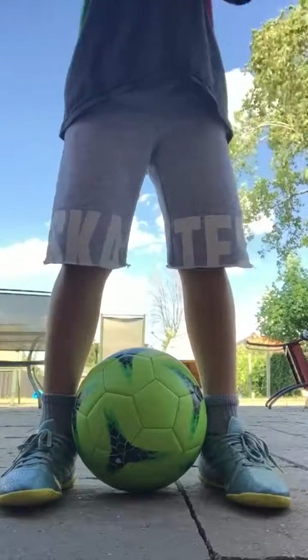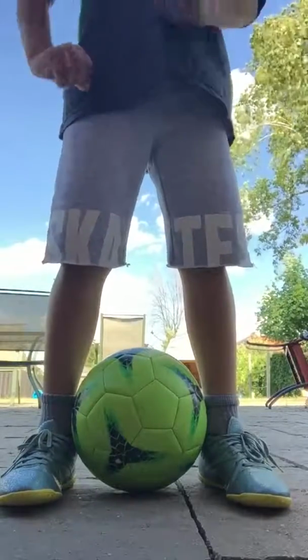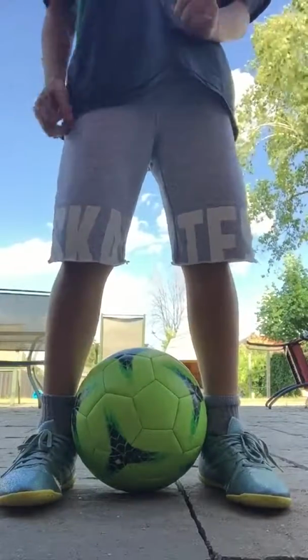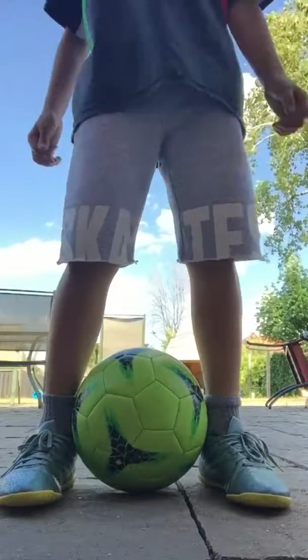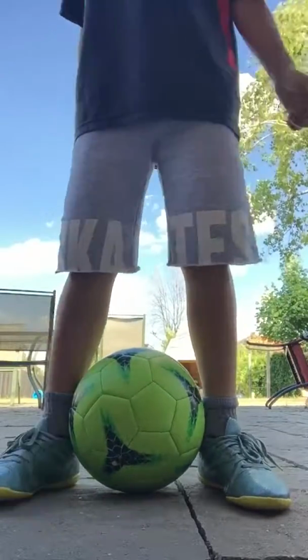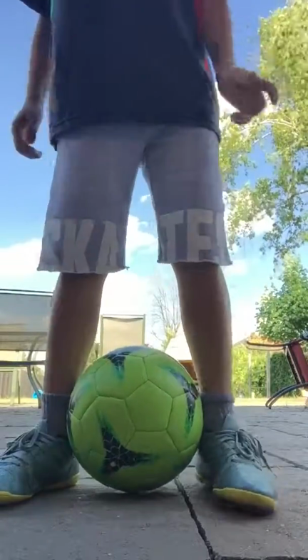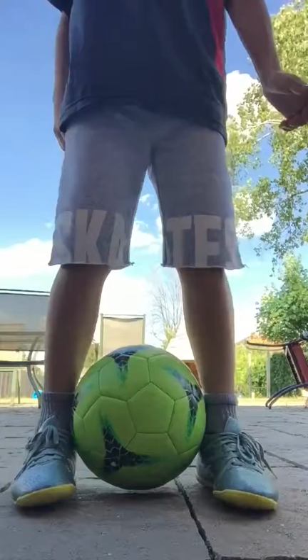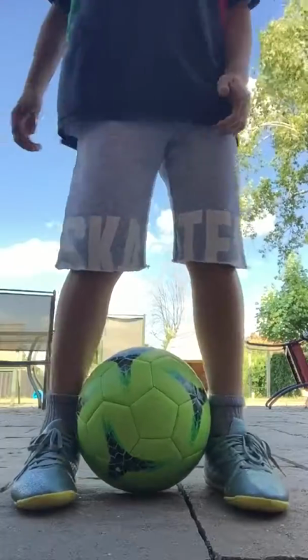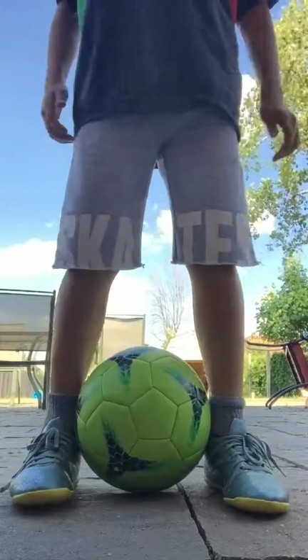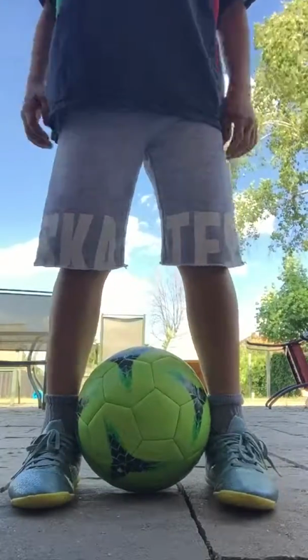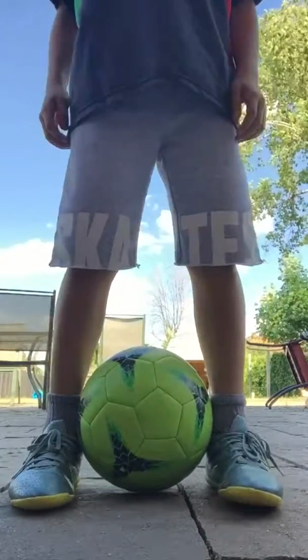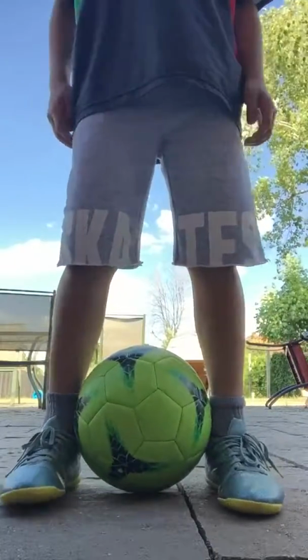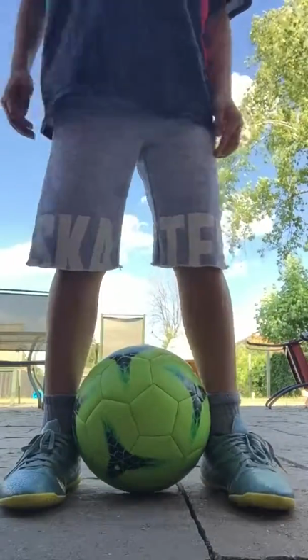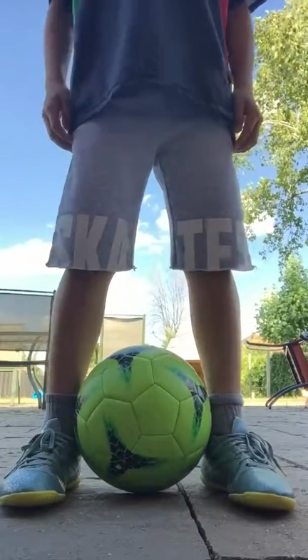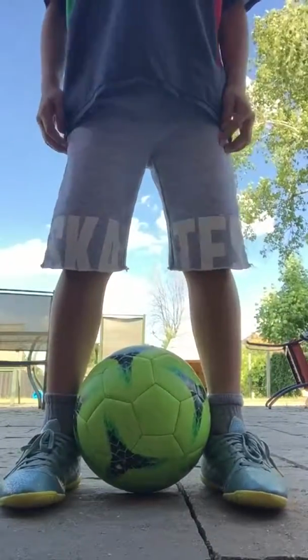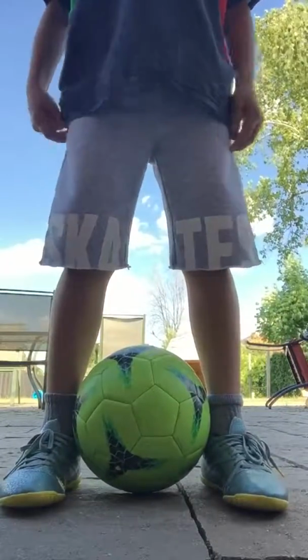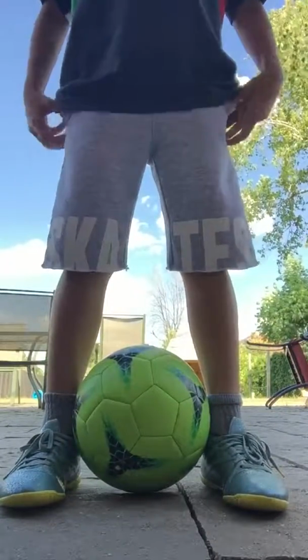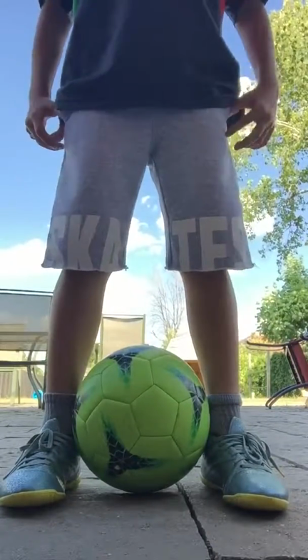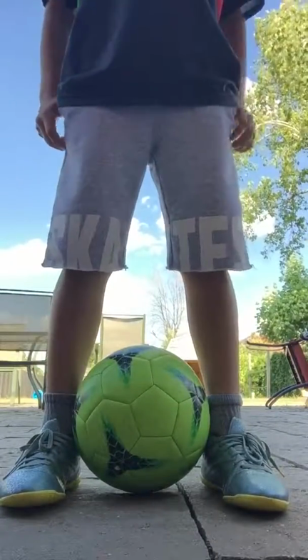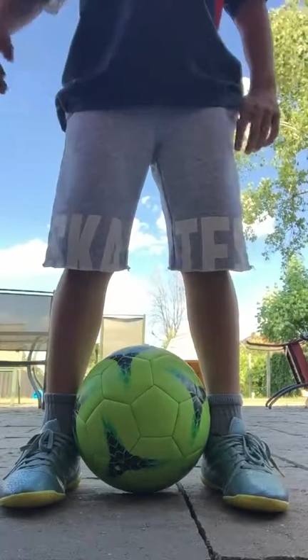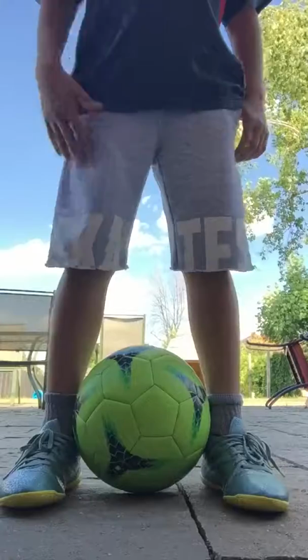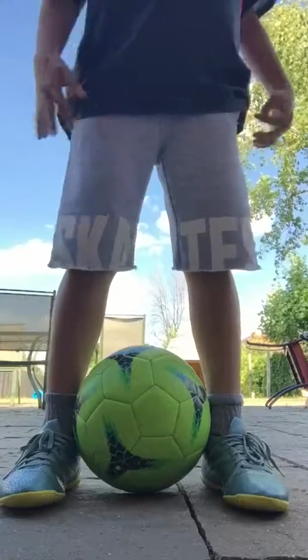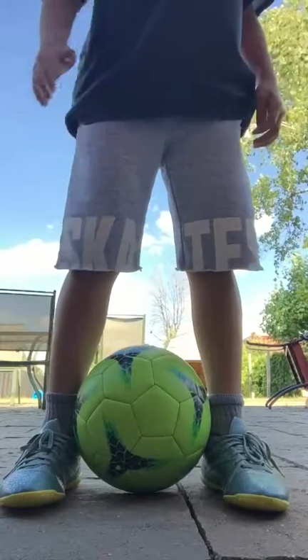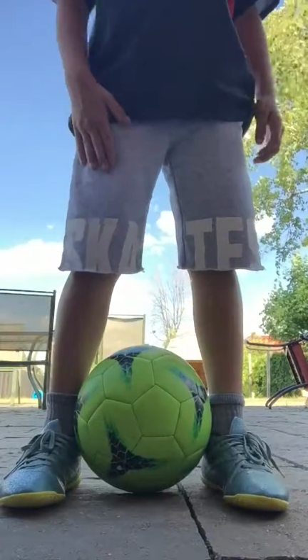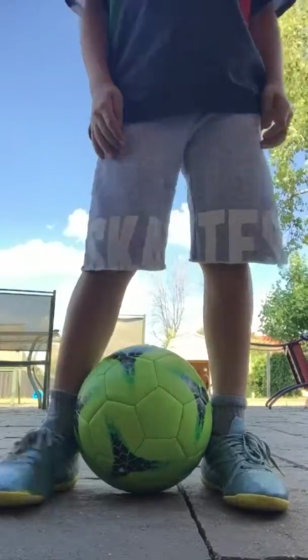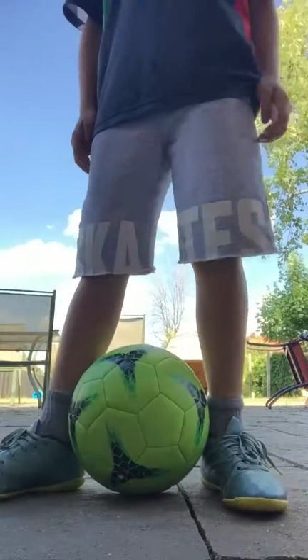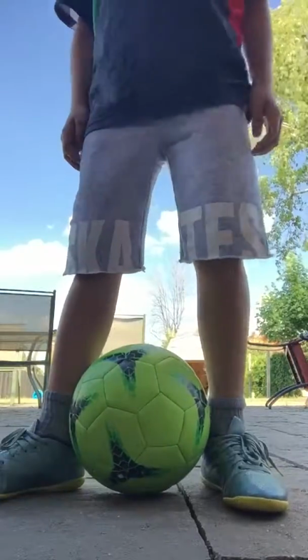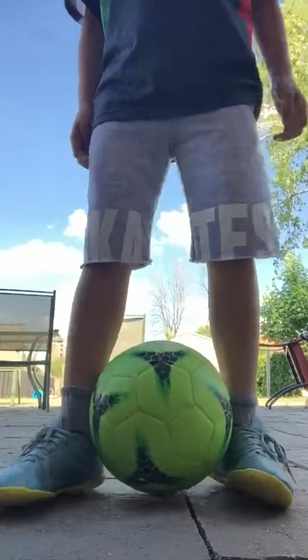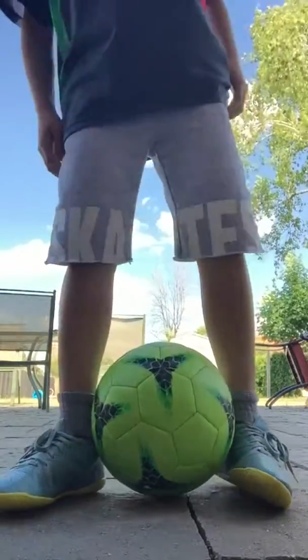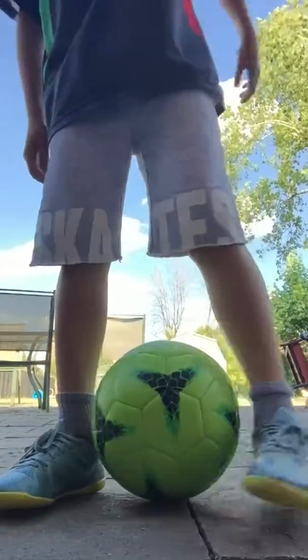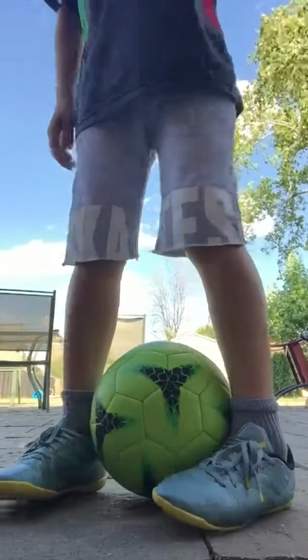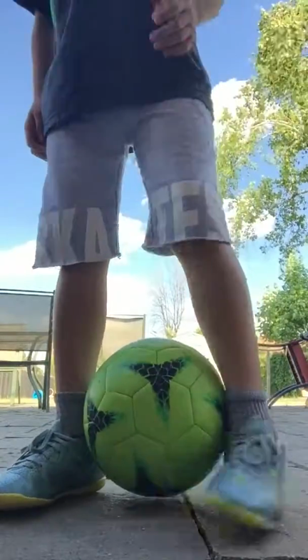First step is the position of your feet. What I do for my rainbow is put my right leg sideways, just like that.